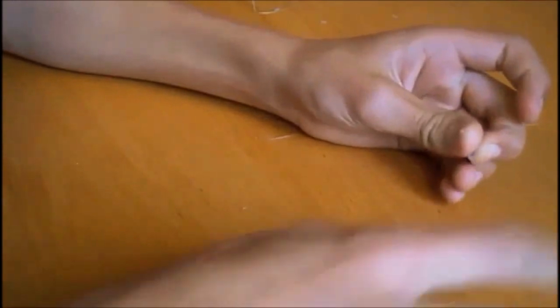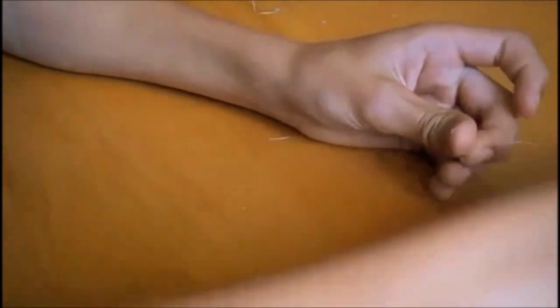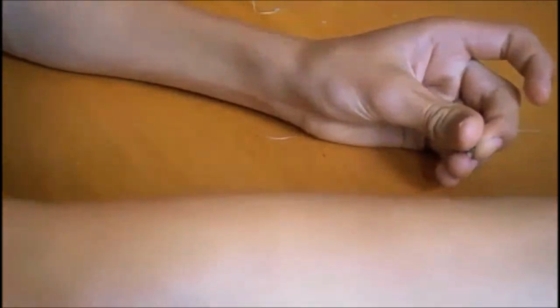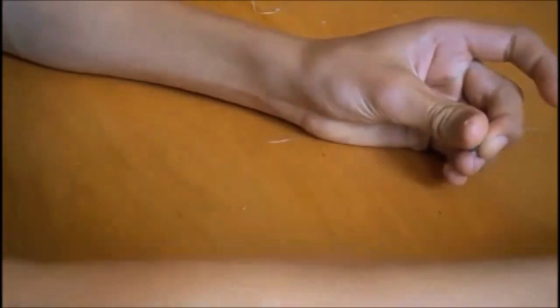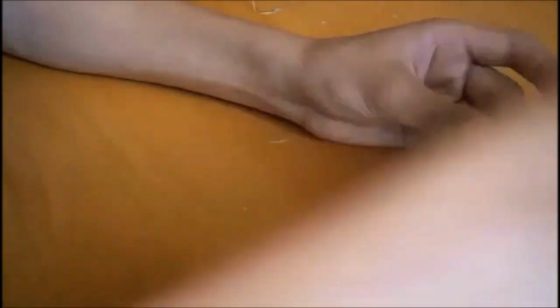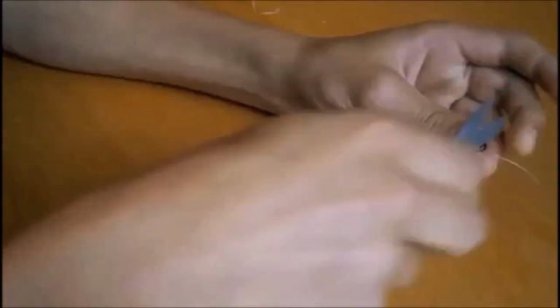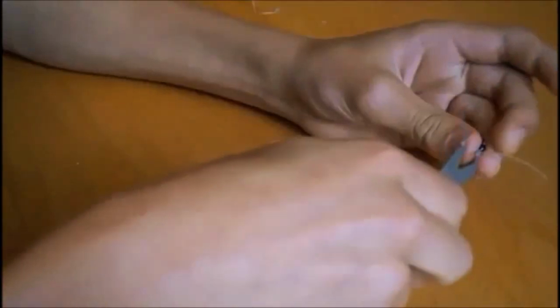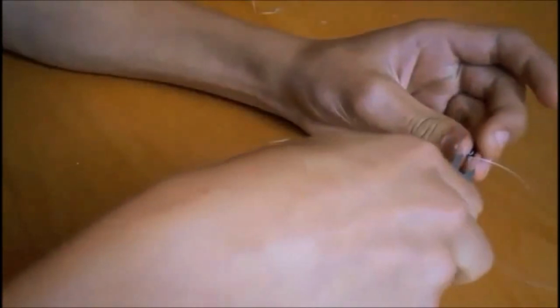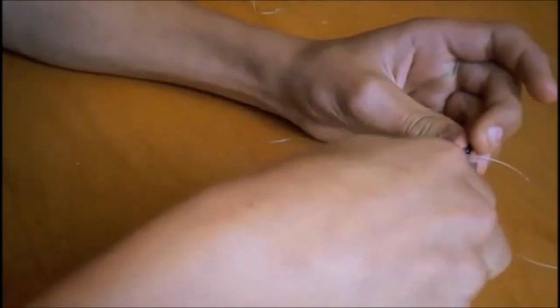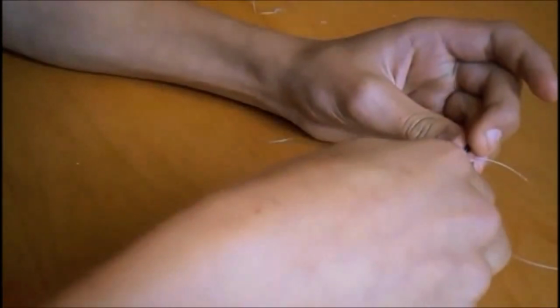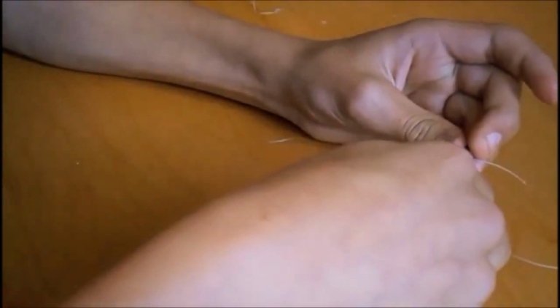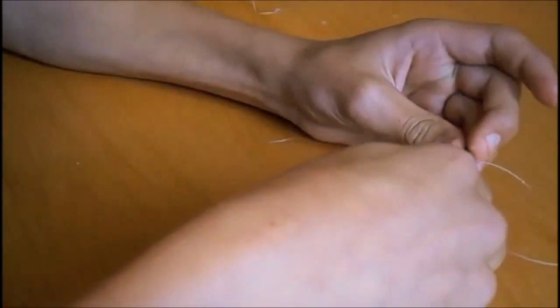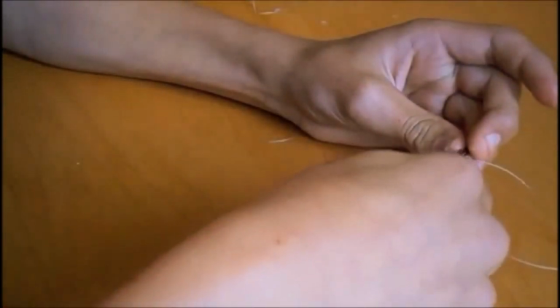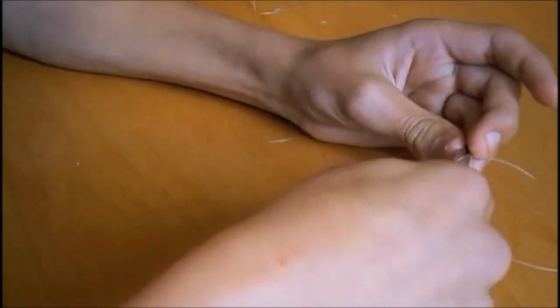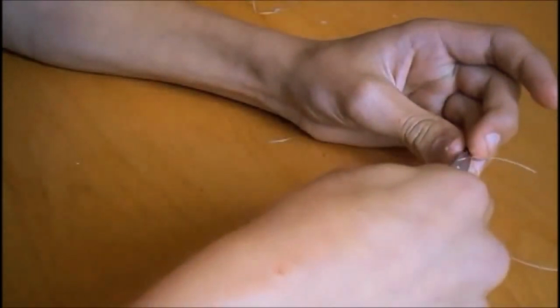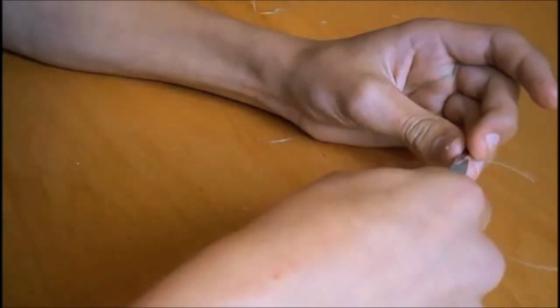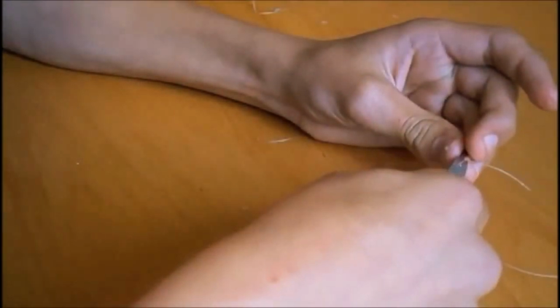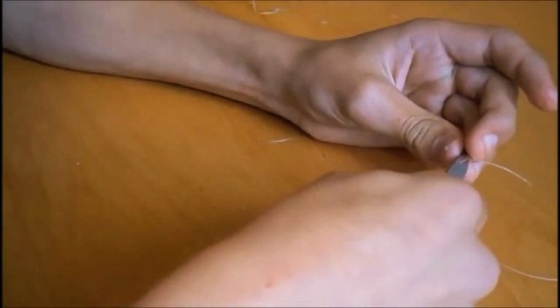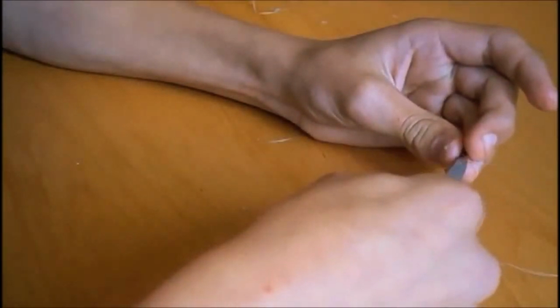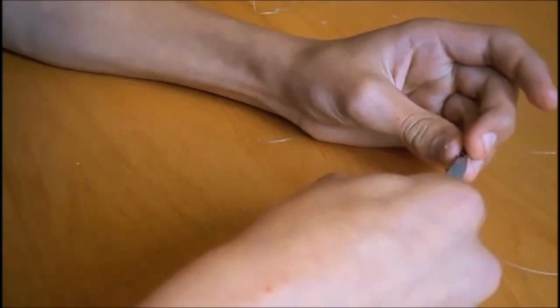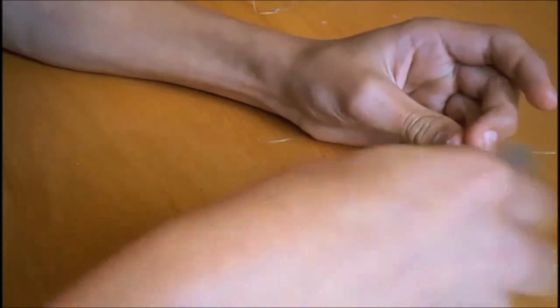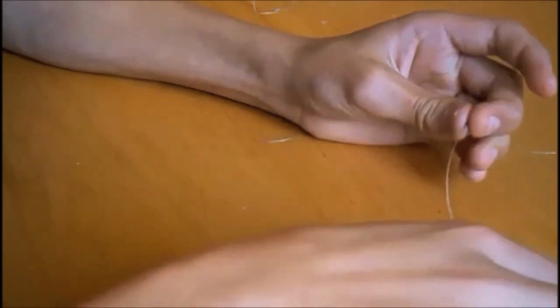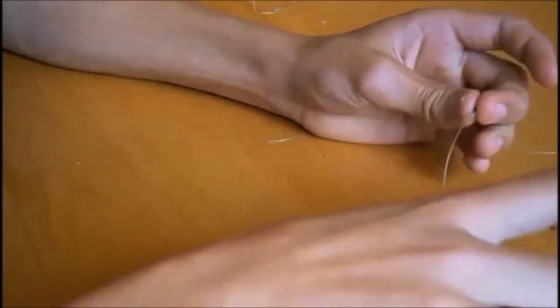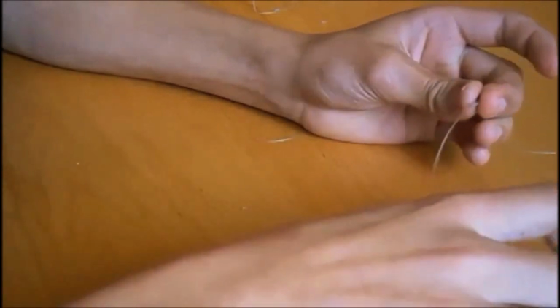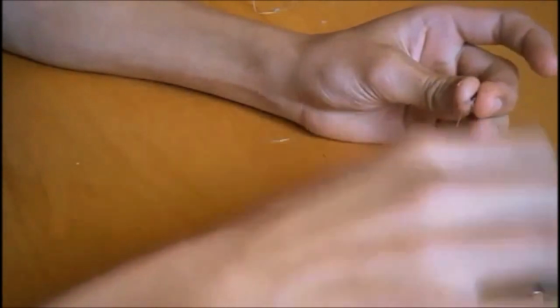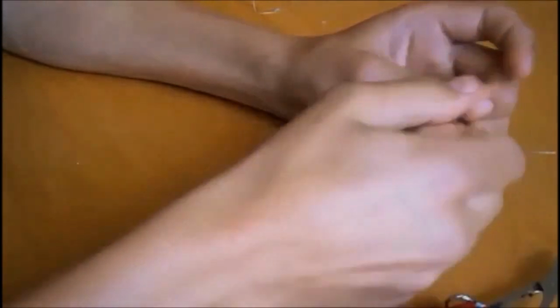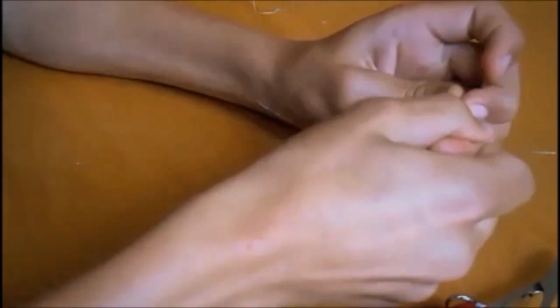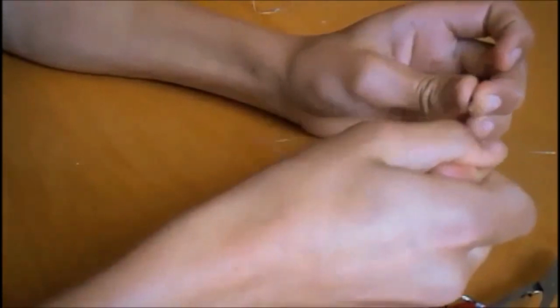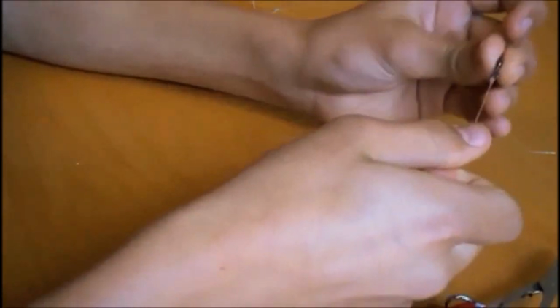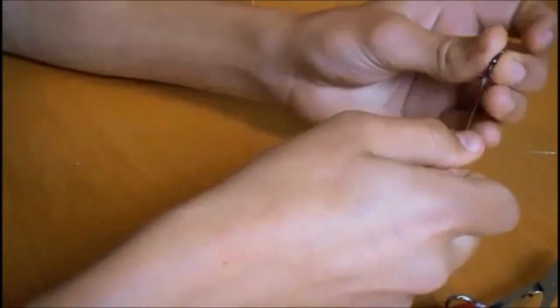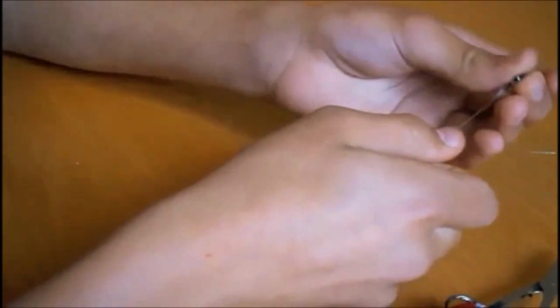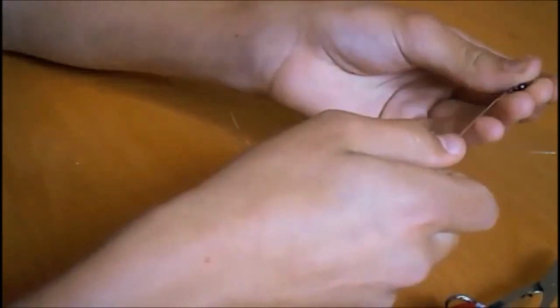Then you want to take your nippers and just nip that down as close as you can. And there we are — that's how to tie your swivel.